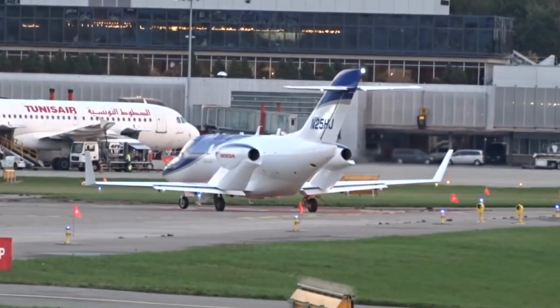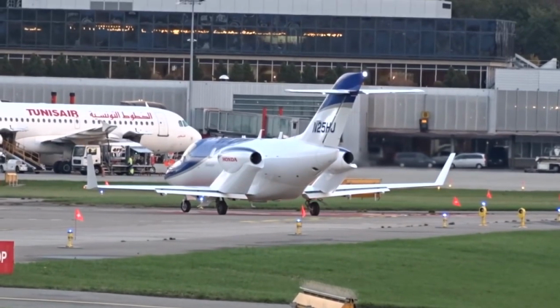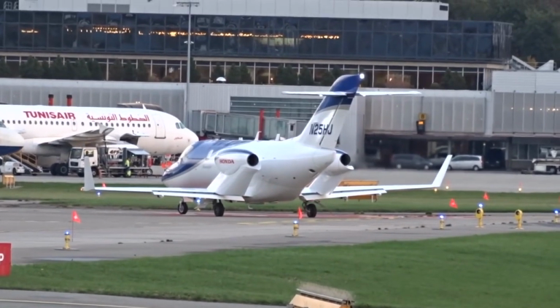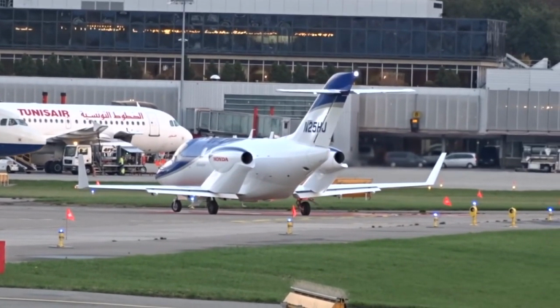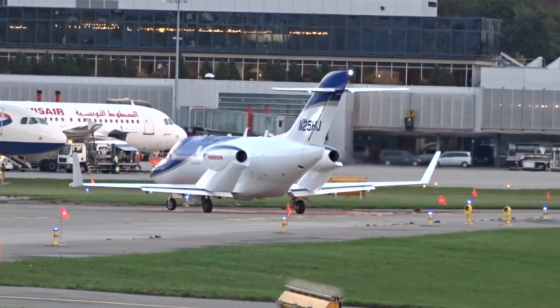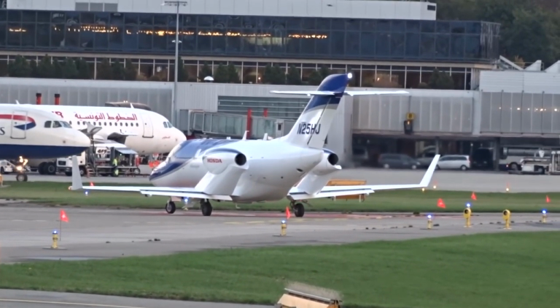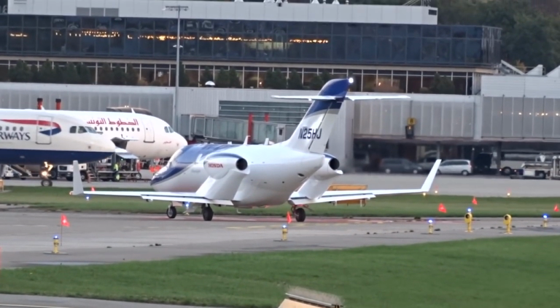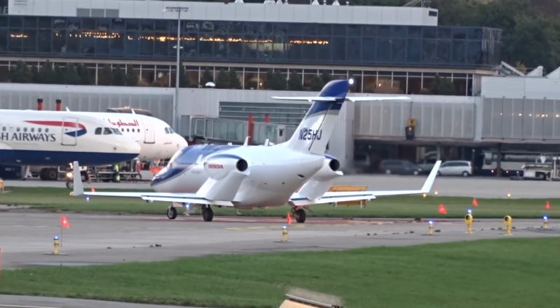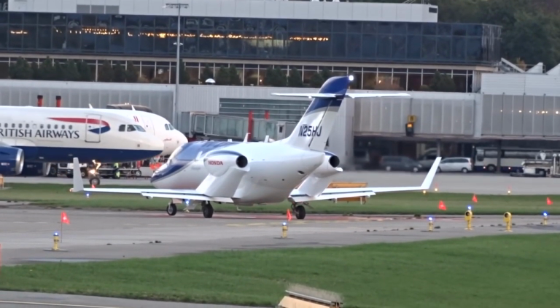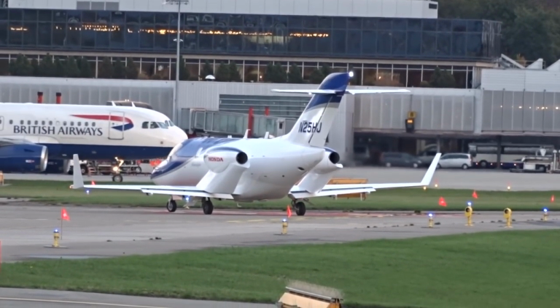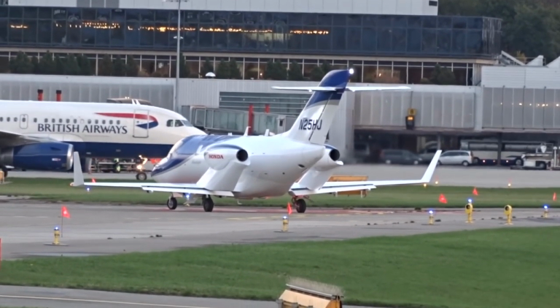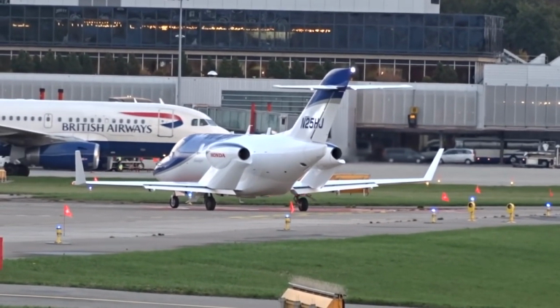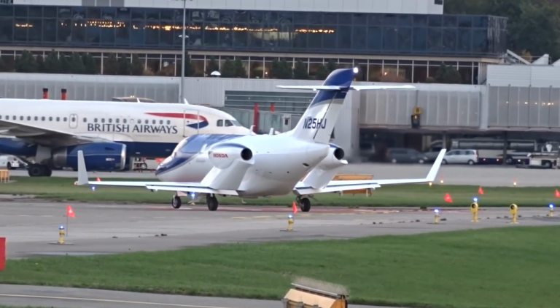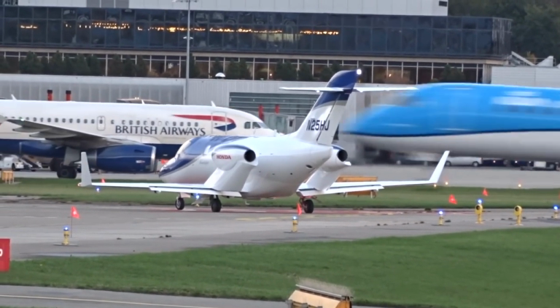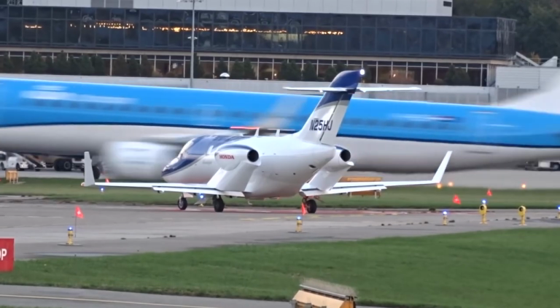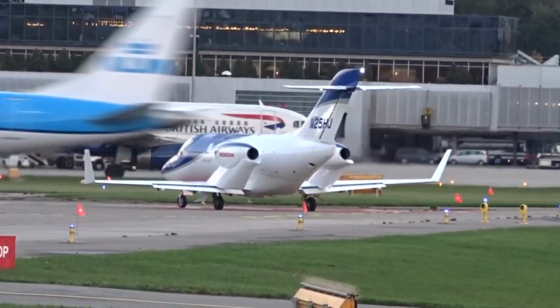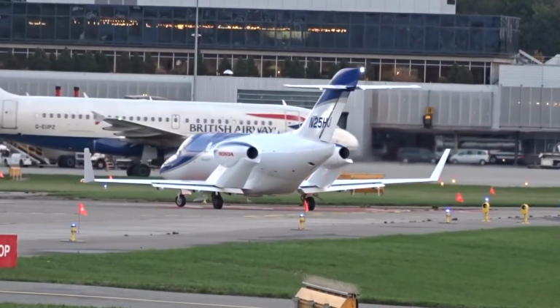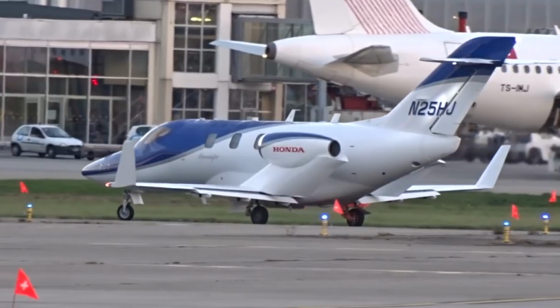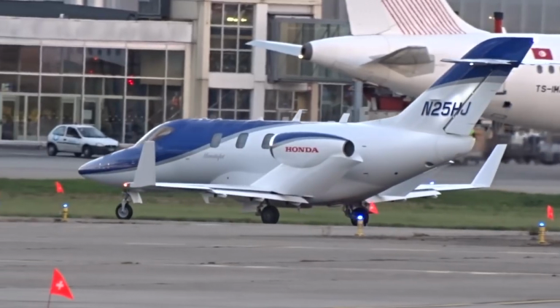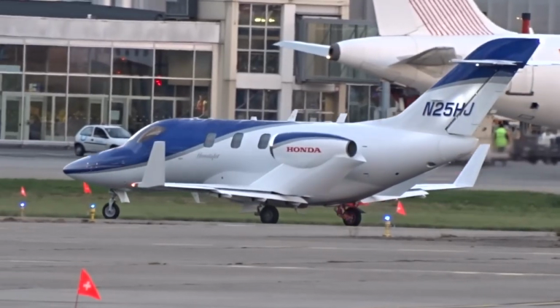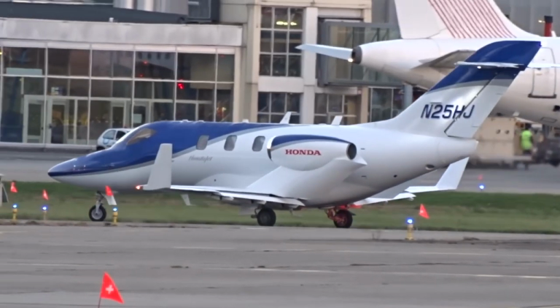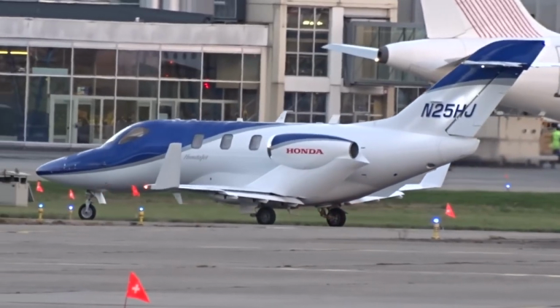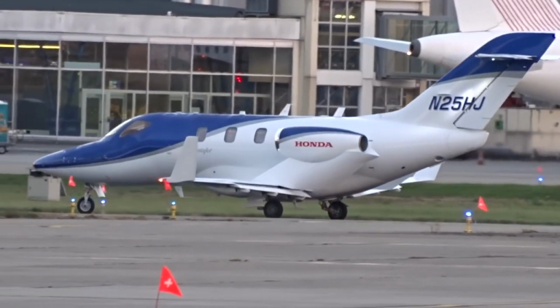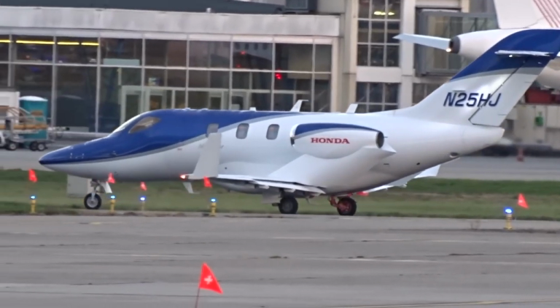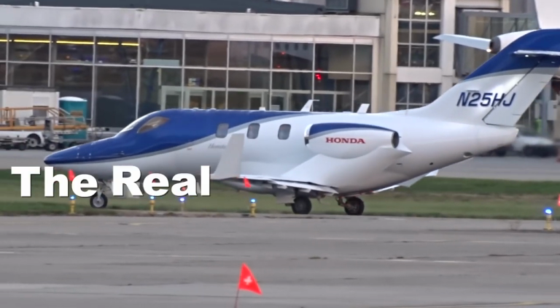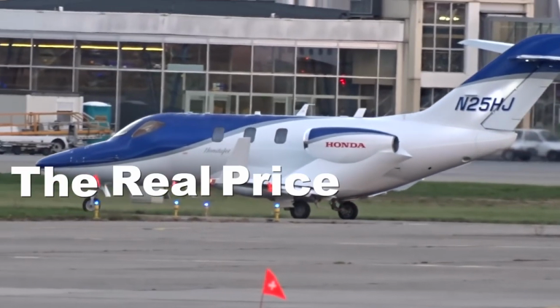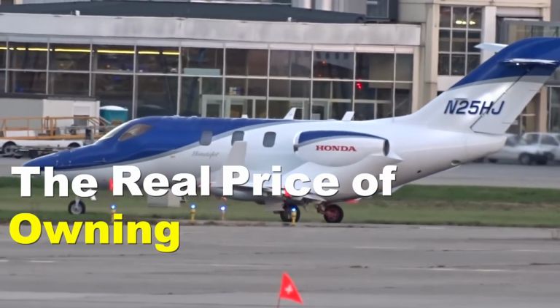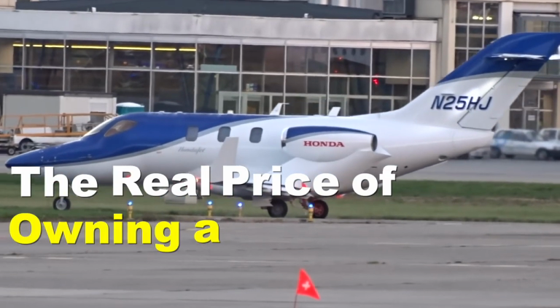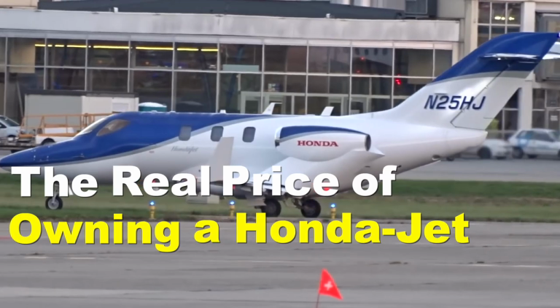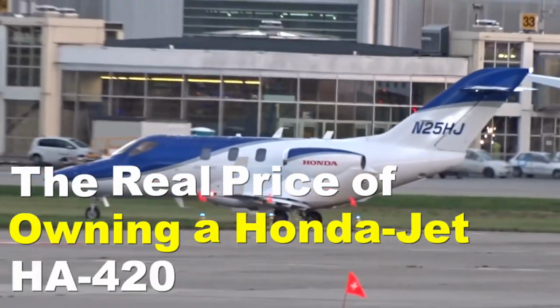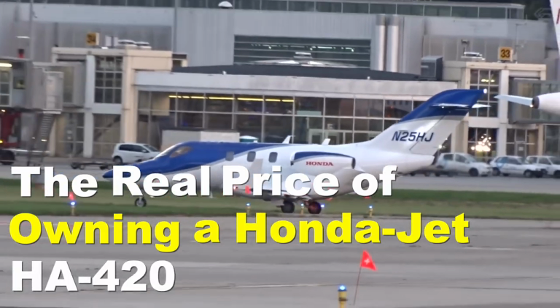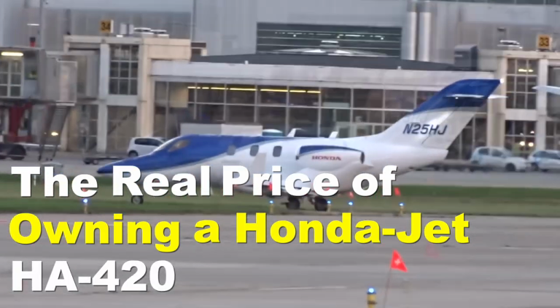But owning a private jet is not easy. Besides the purchasing price, there are many other costs related to it. In this video, we will be taking a deep look into the real price of owning a HondaJet HA420.